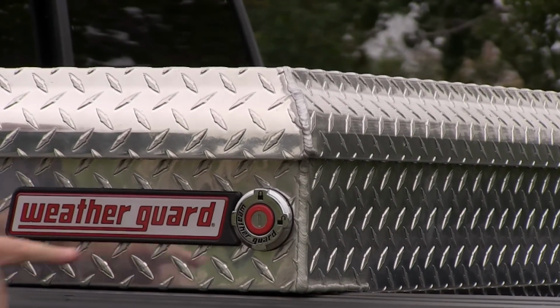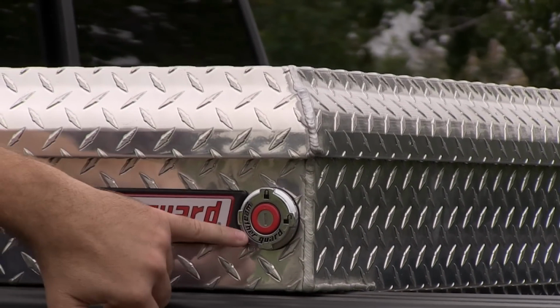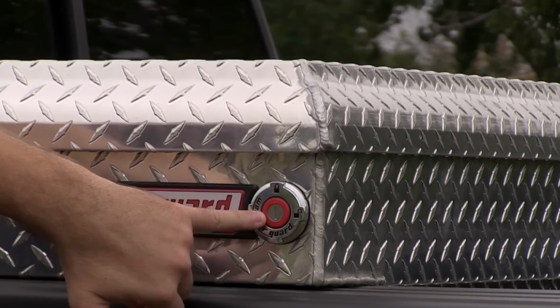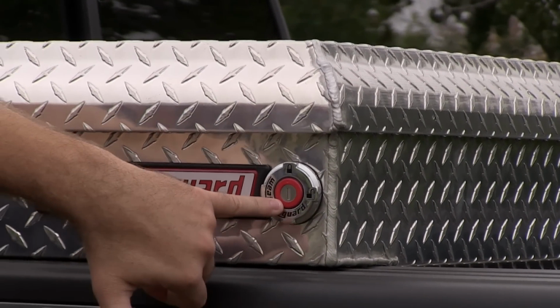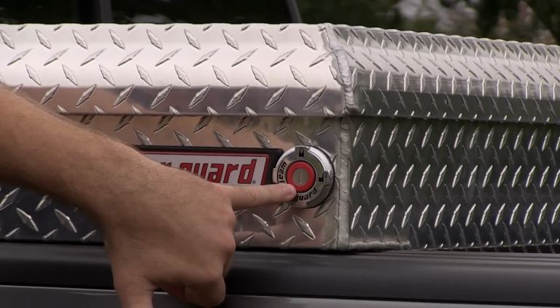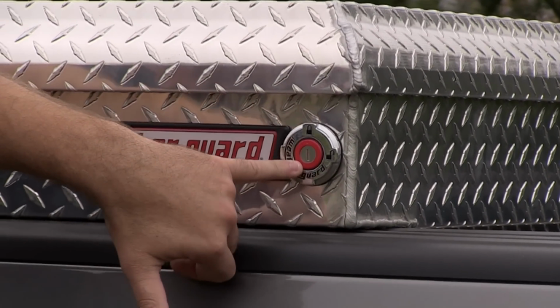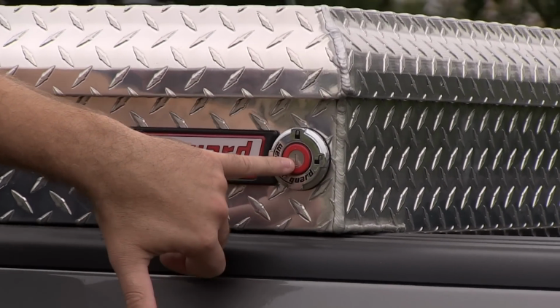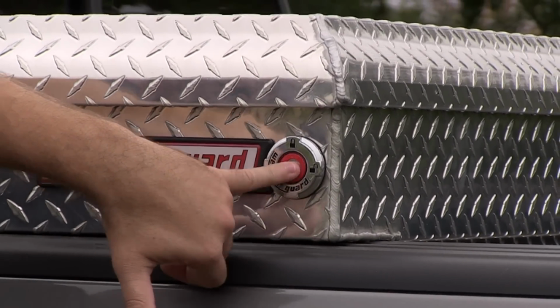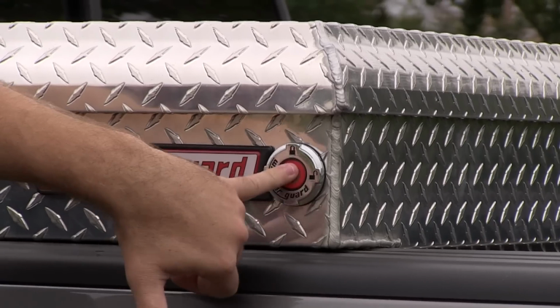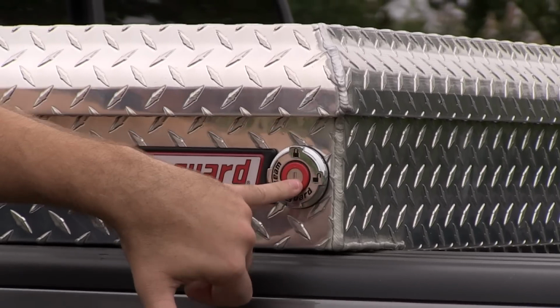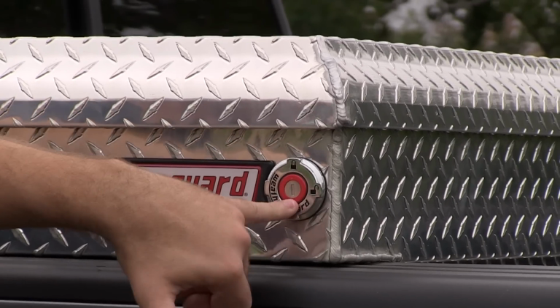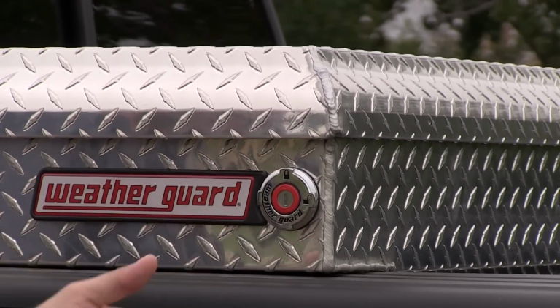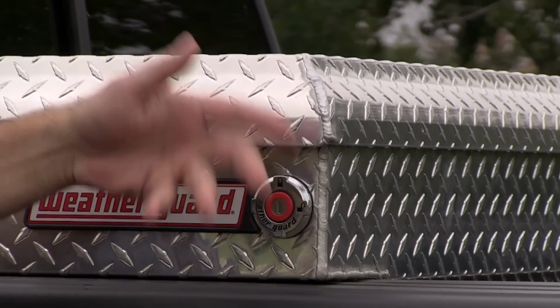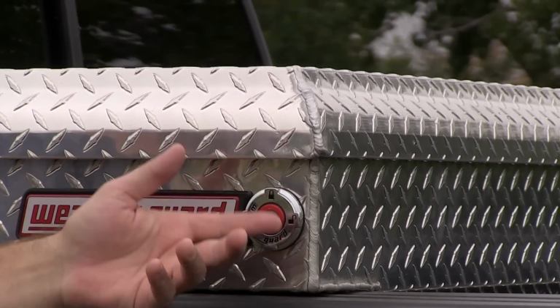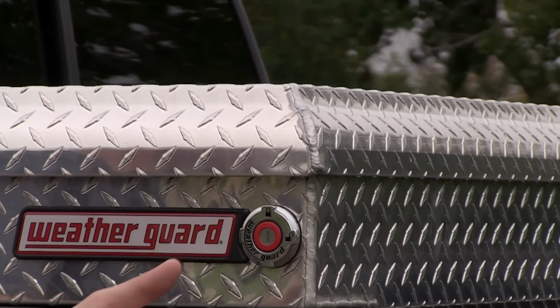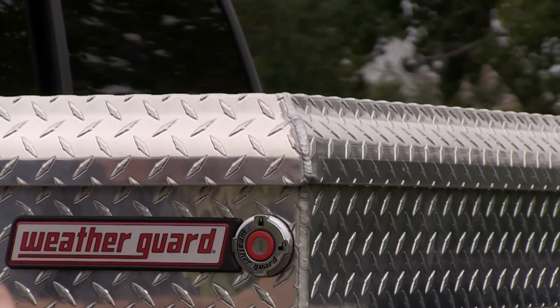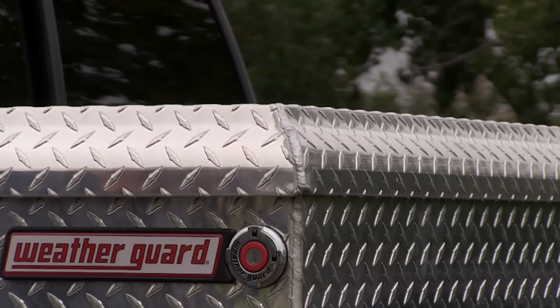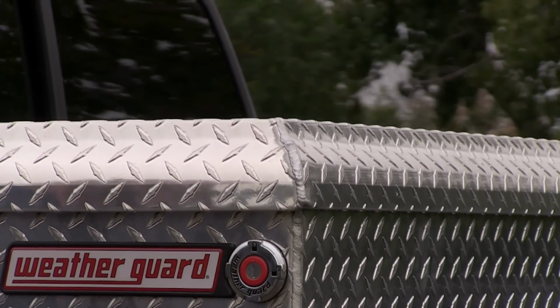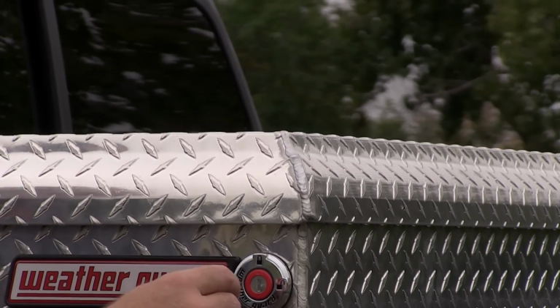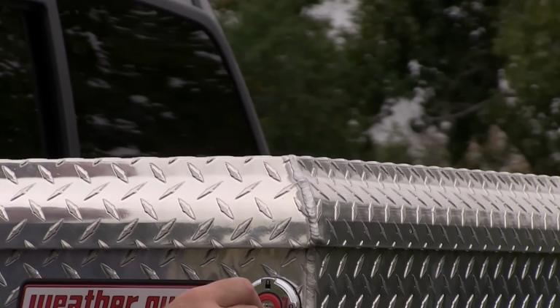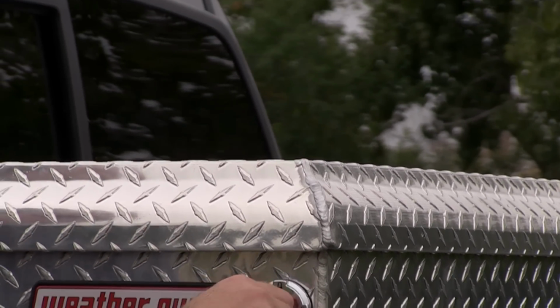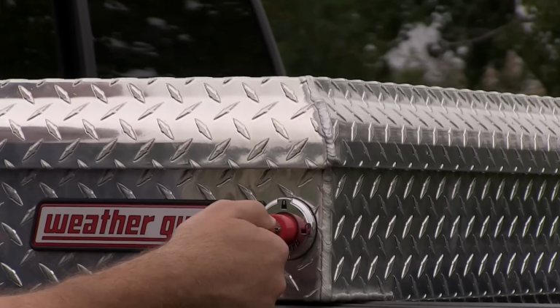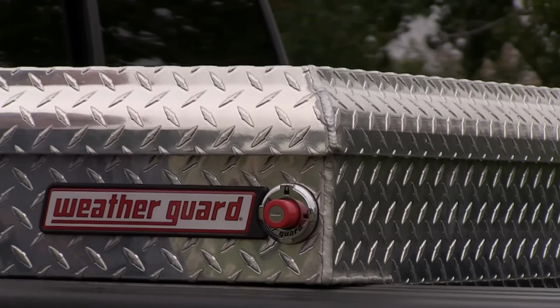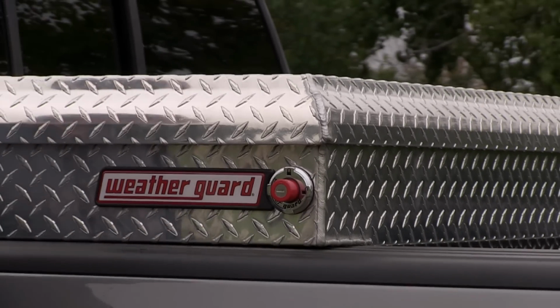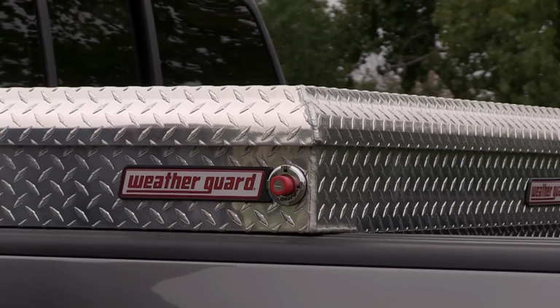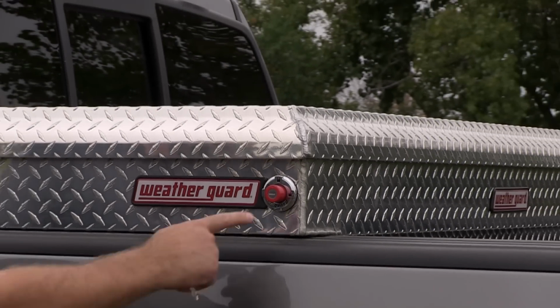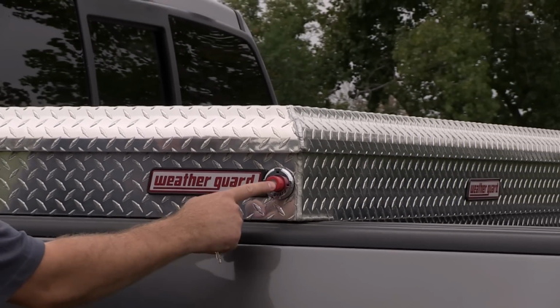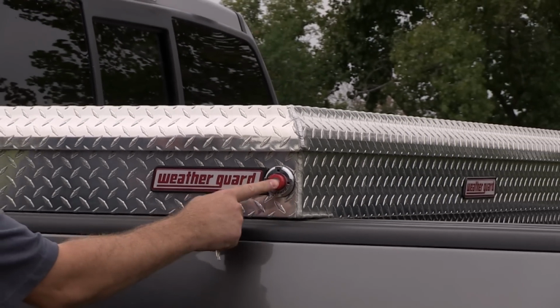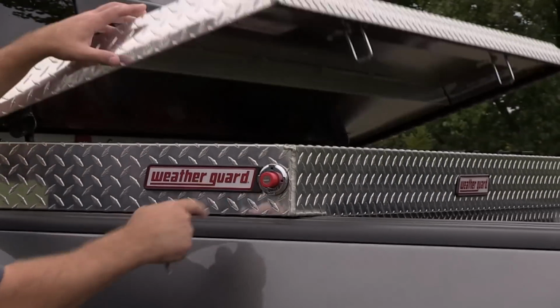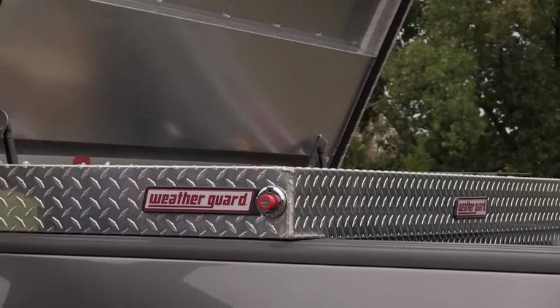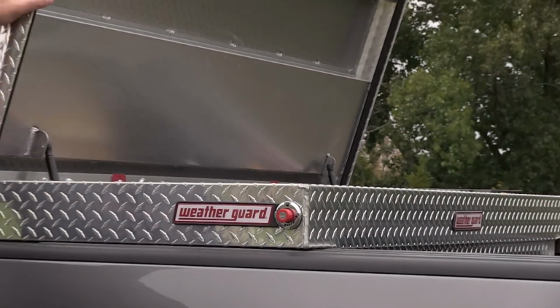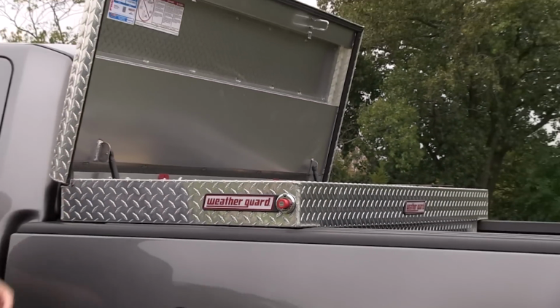Another cool feature is the locking system. As you can see, it's locked — the actual button's recessed in, so someone can't take and try to hit it with a hammer. It's basically more tamper-proof. As soon as you unlock it, it pops out, you can push the button, and it opens up.